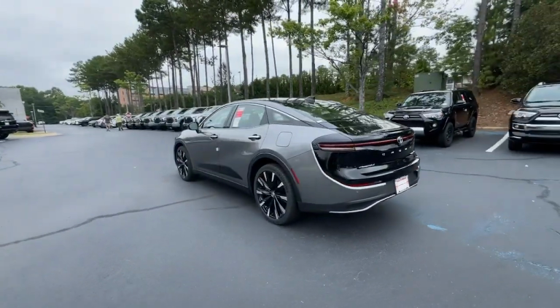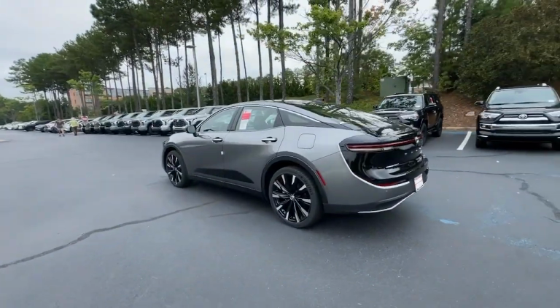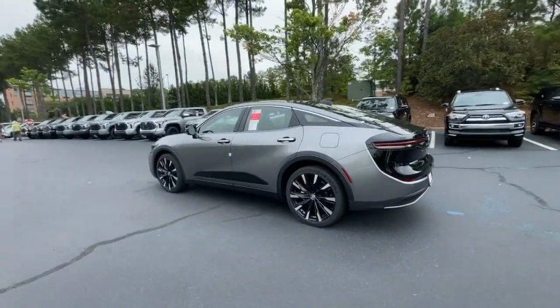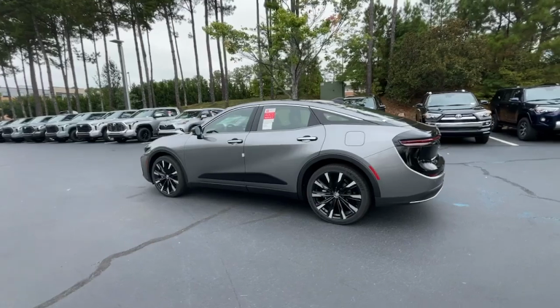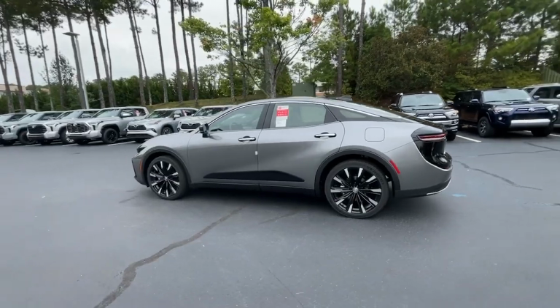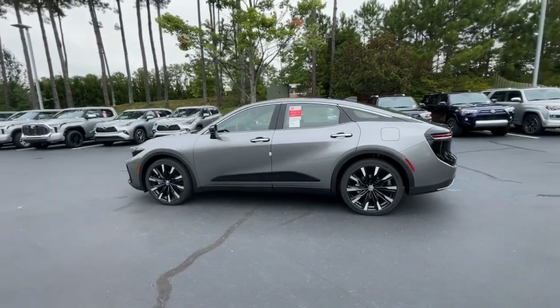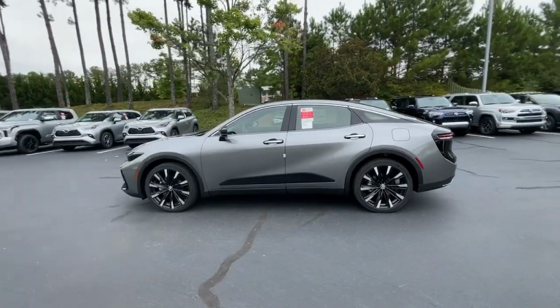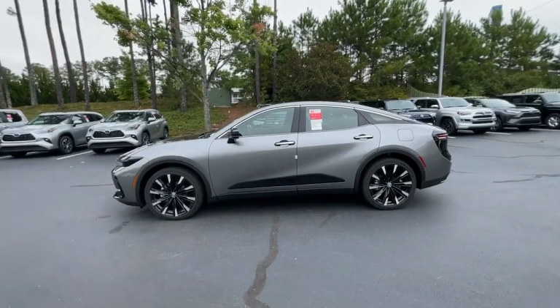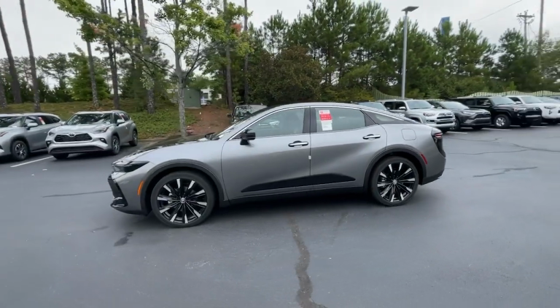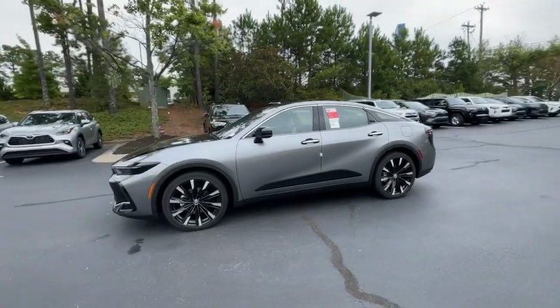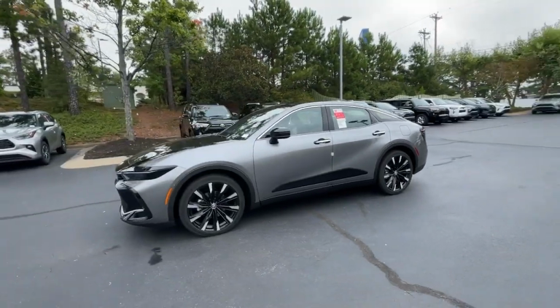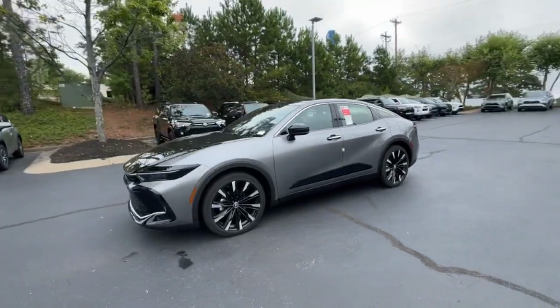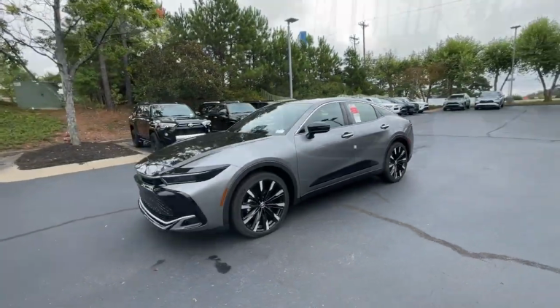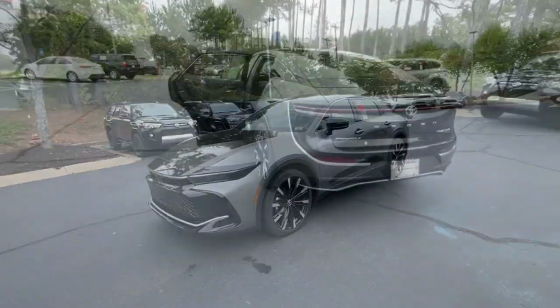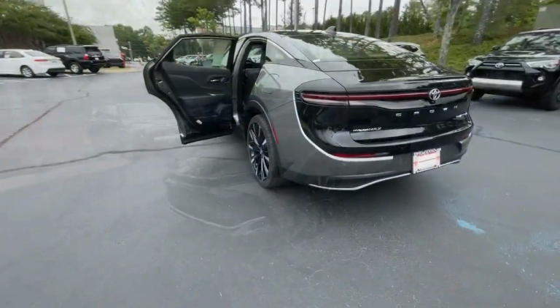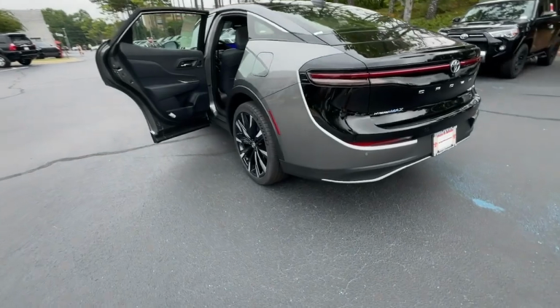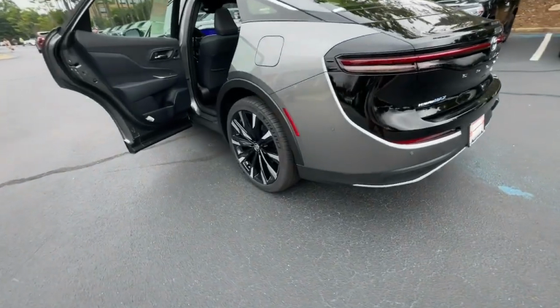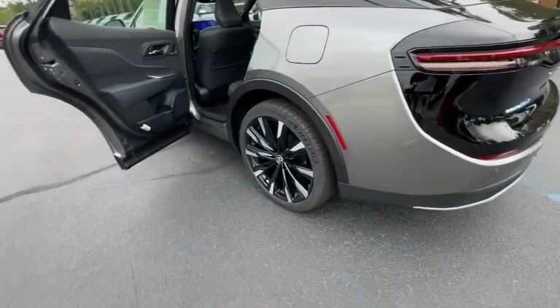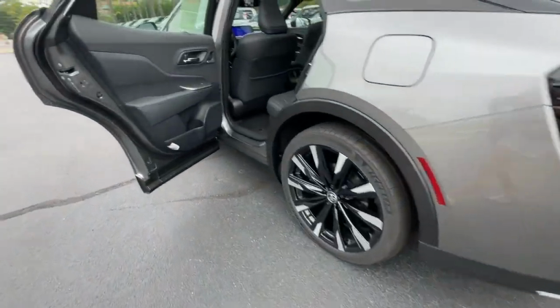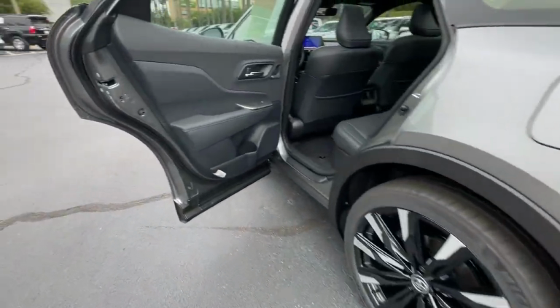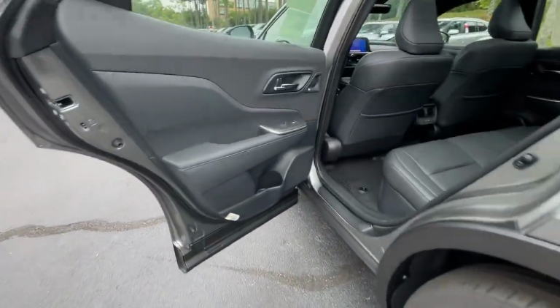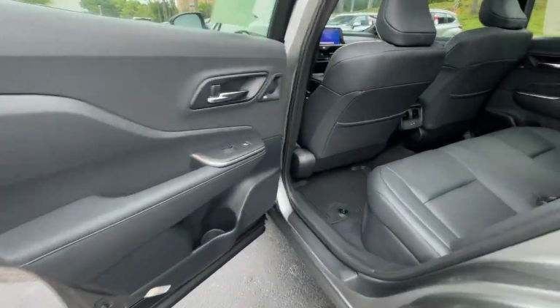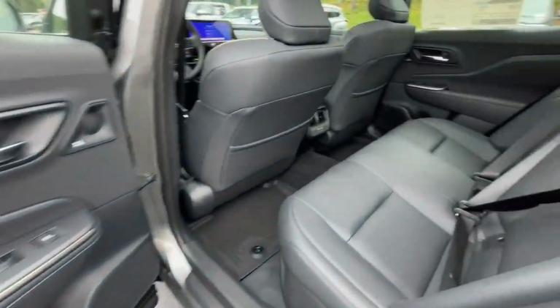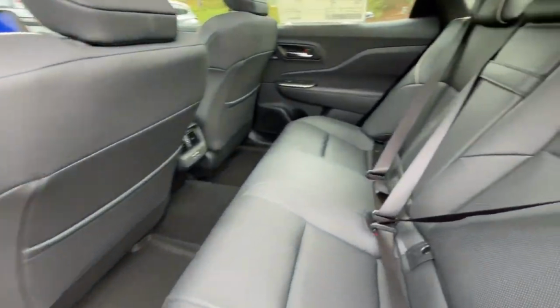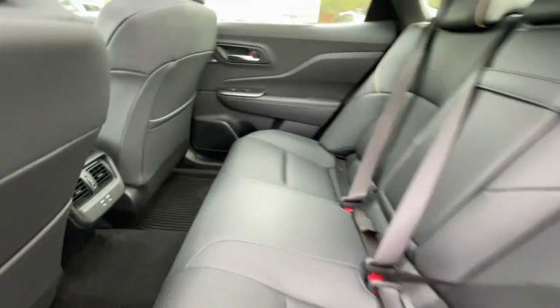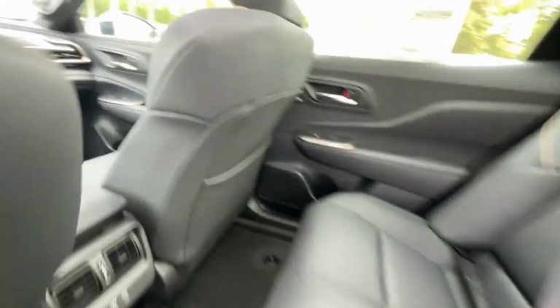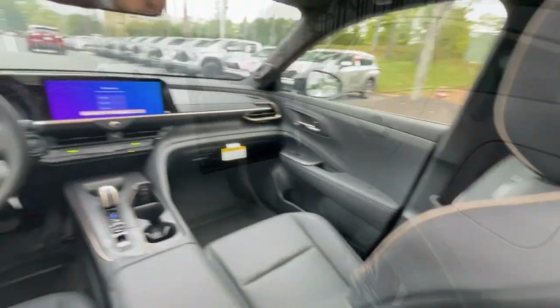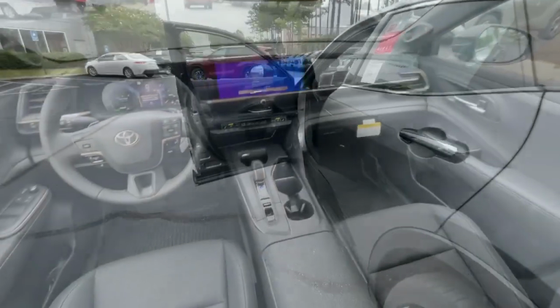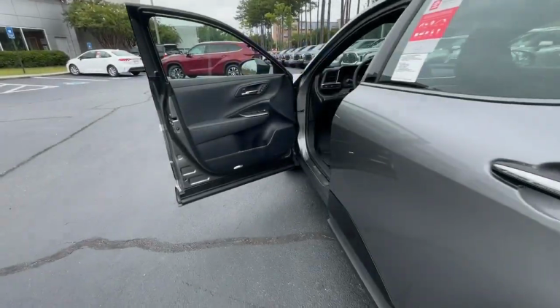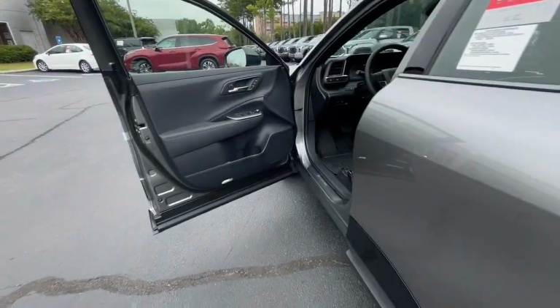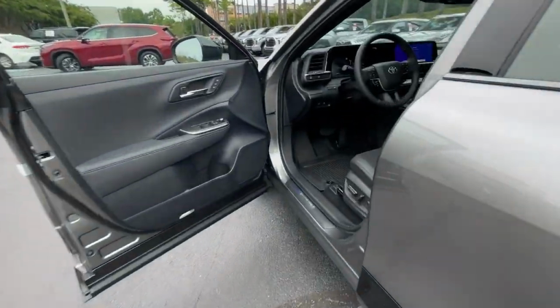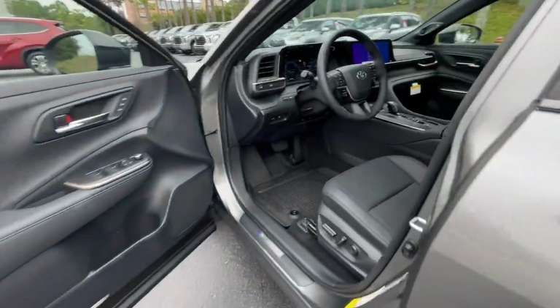Premium comfort and modern good looks merge with hybrid efficiency to bring you this handsome Toyota Crown. You'll love its deluxe interior, impressive standard driver assistance package, sought-after infotainment features, and all-weather capability.